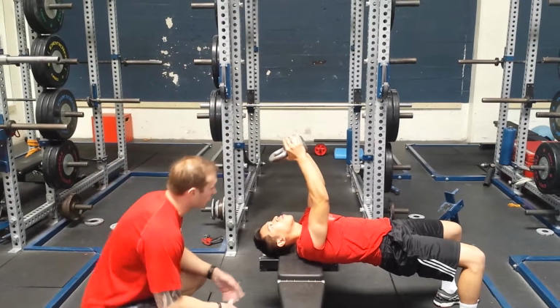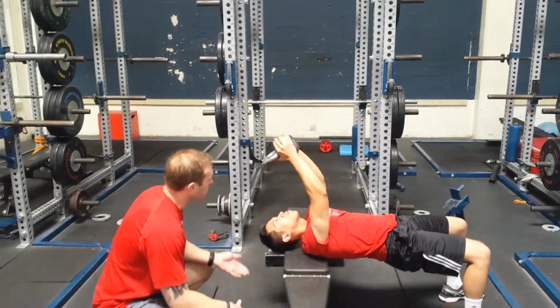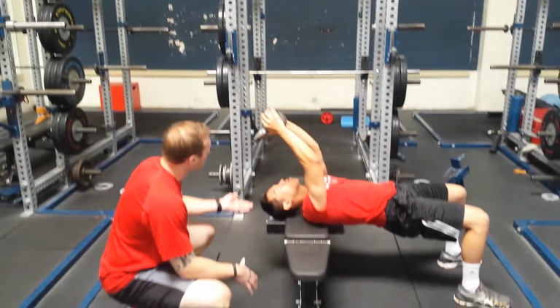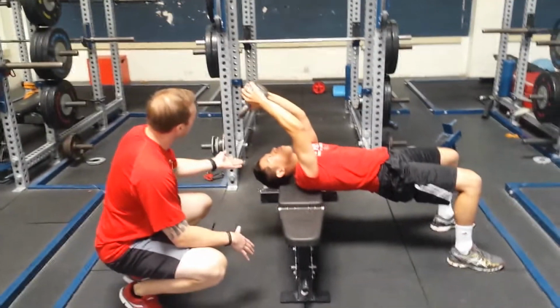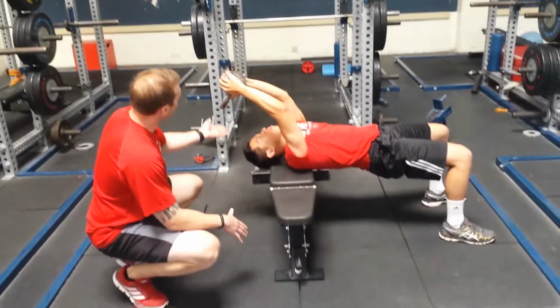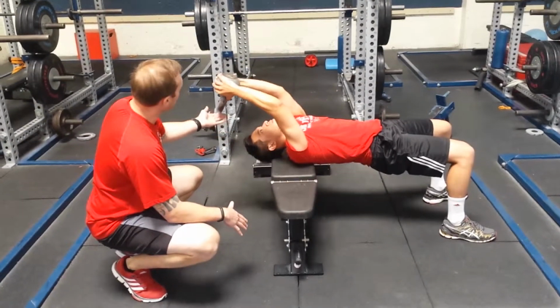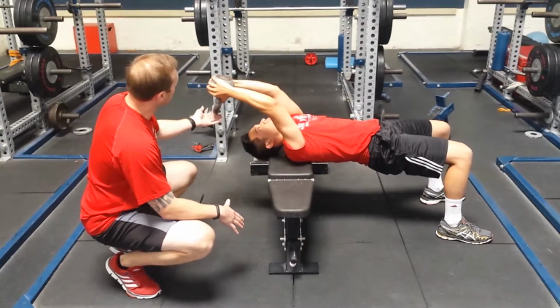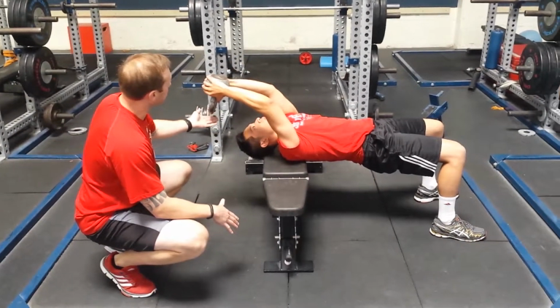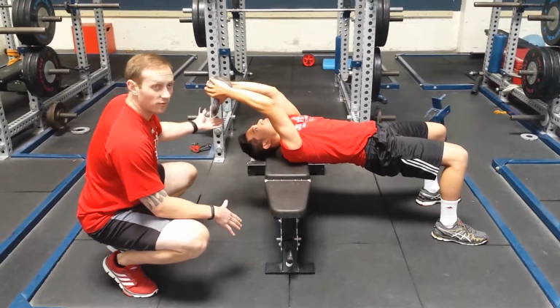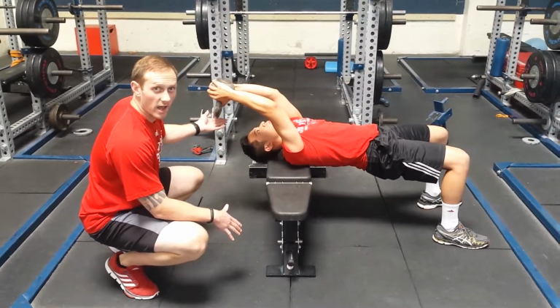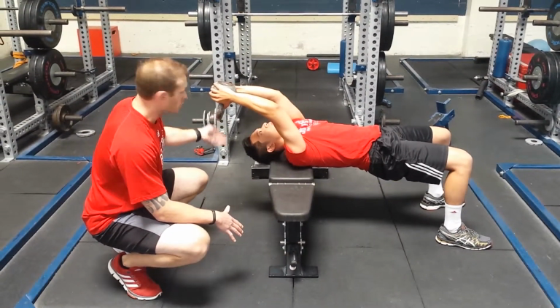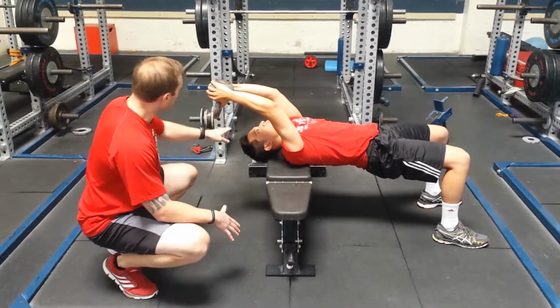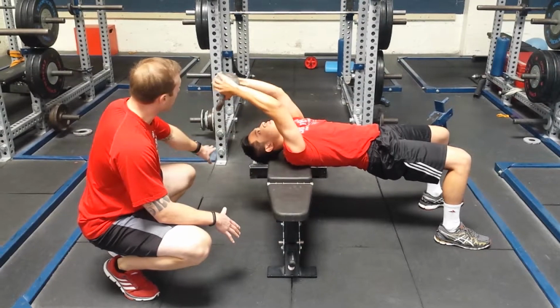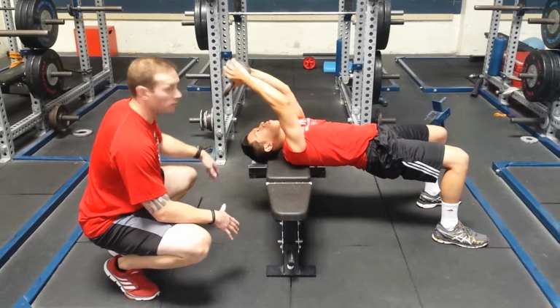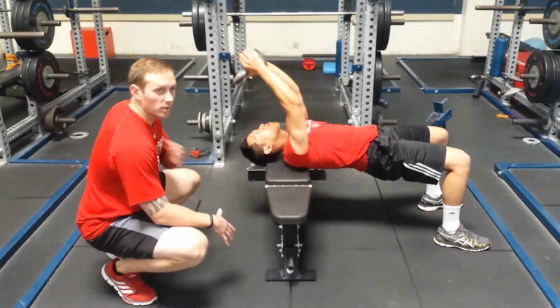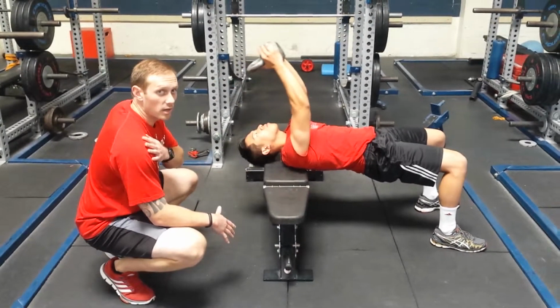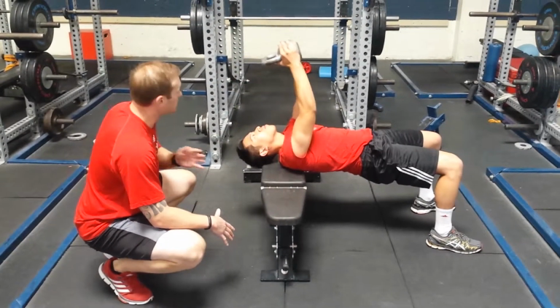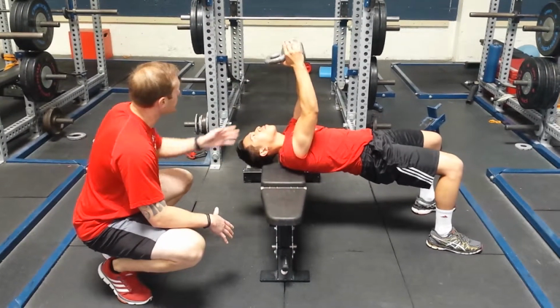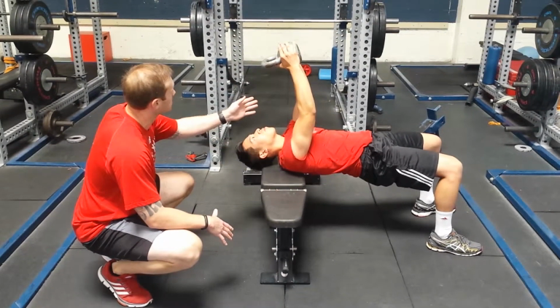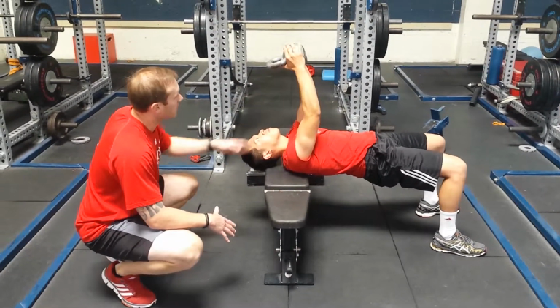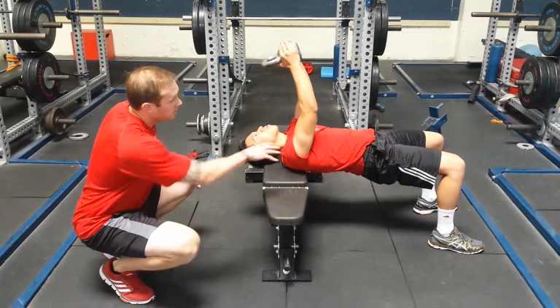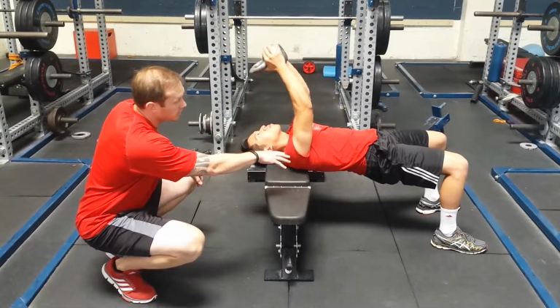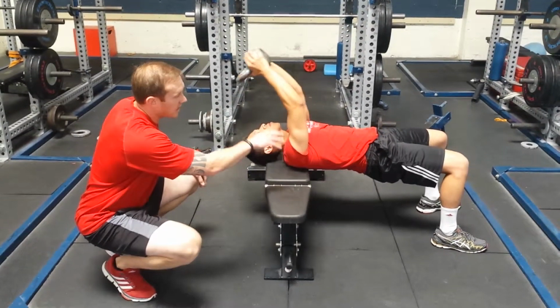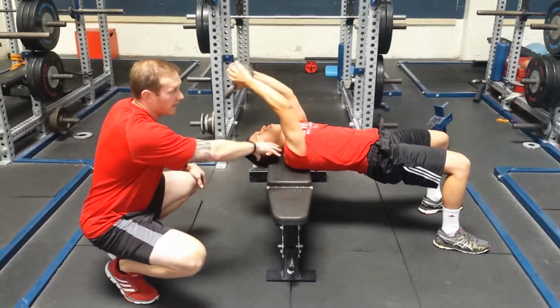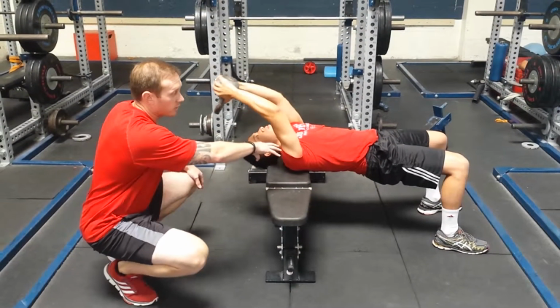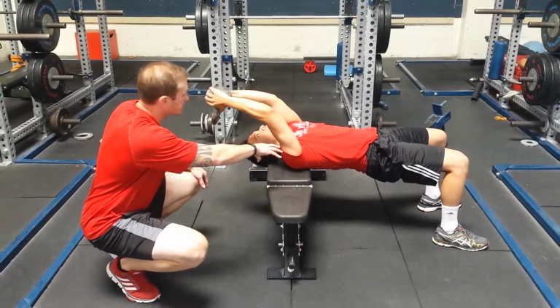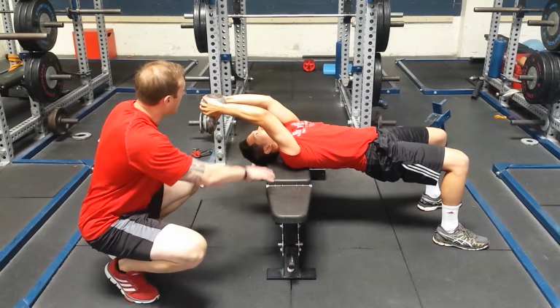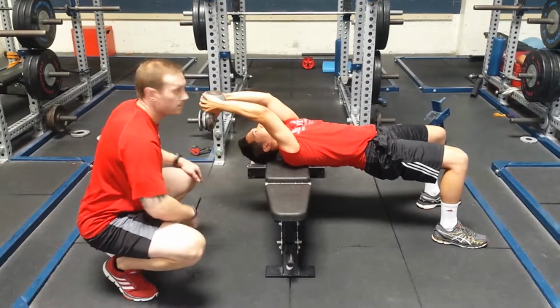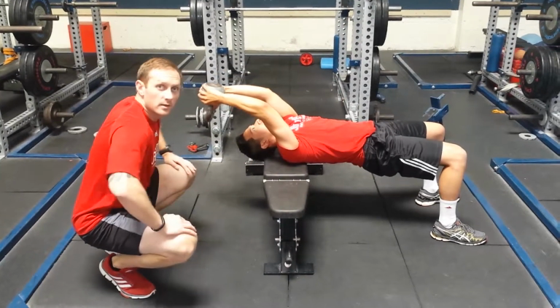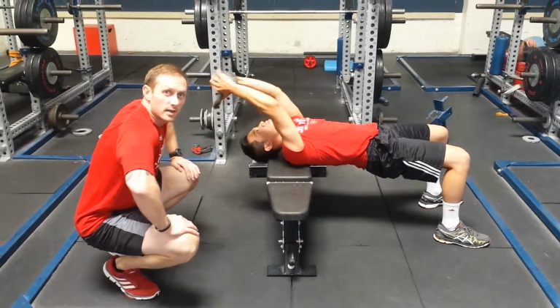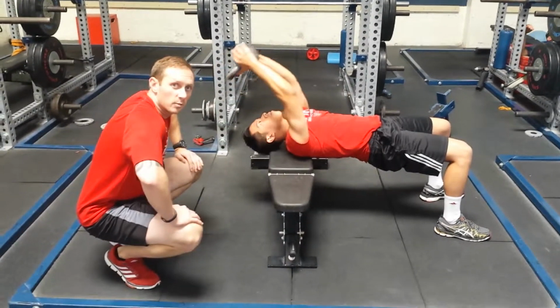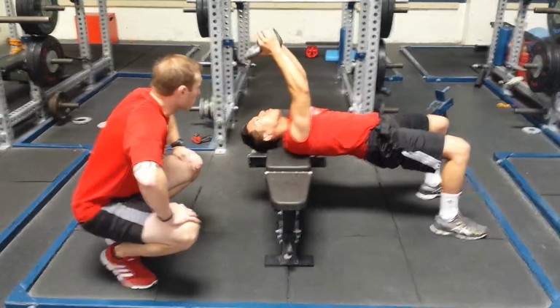You'll notice we're stopping about when we get to the forehead, rather than coming back to a place where we'd put a lot of stress on our shoulders. Glutes stay tight, the anterior core stays tight. And that's the kettlebell pullover.